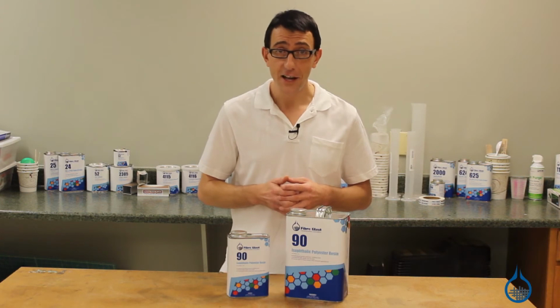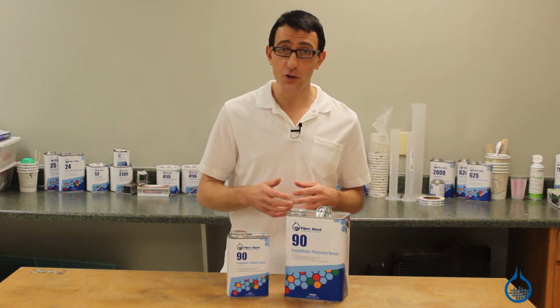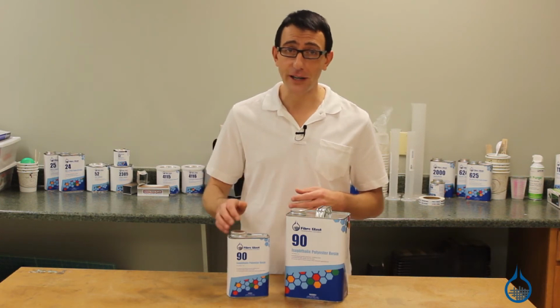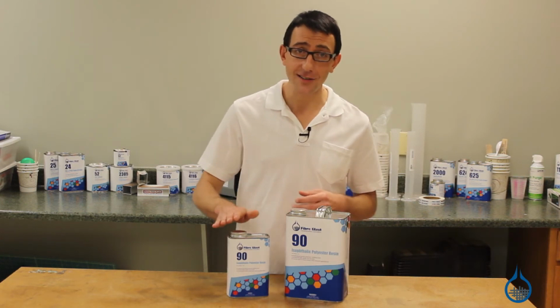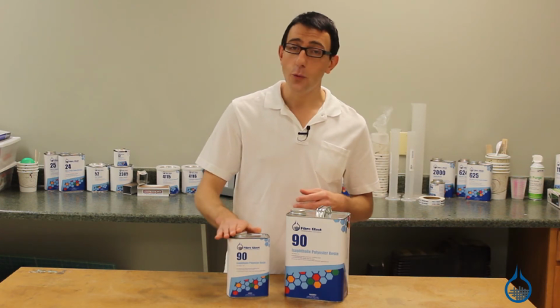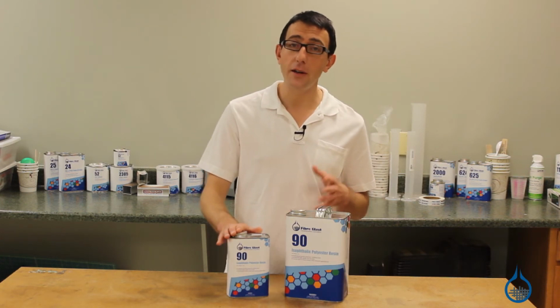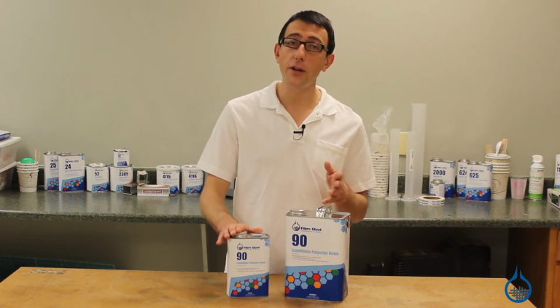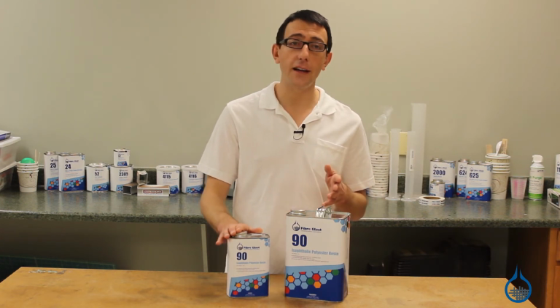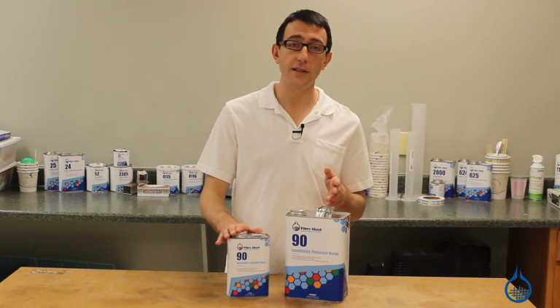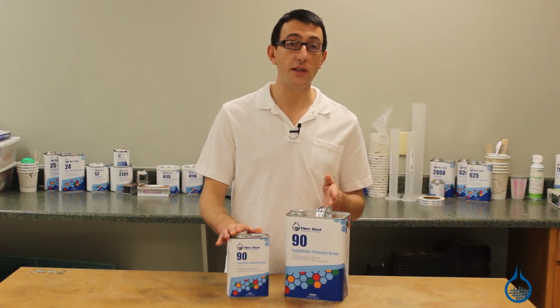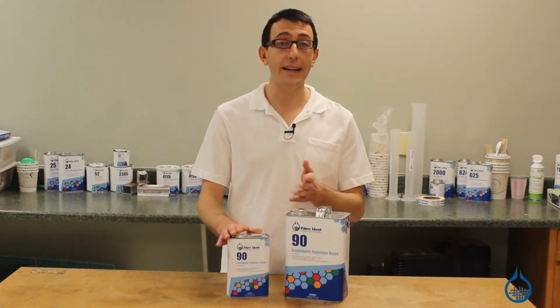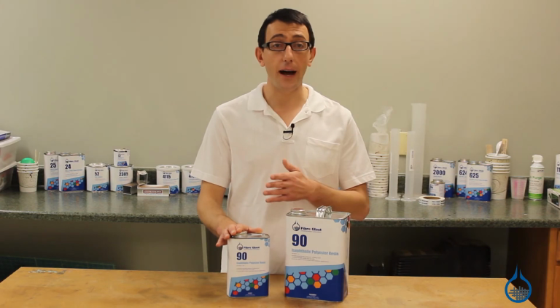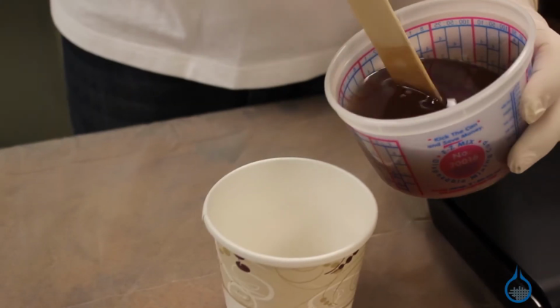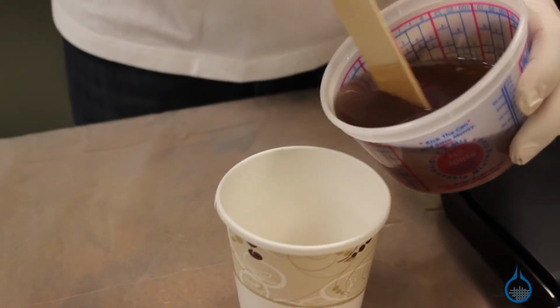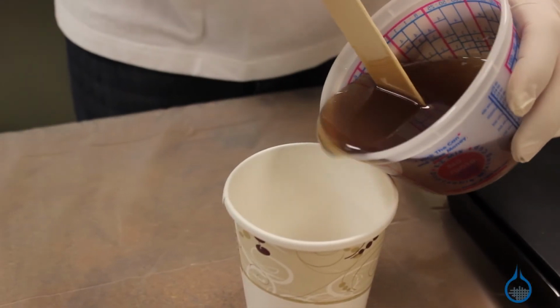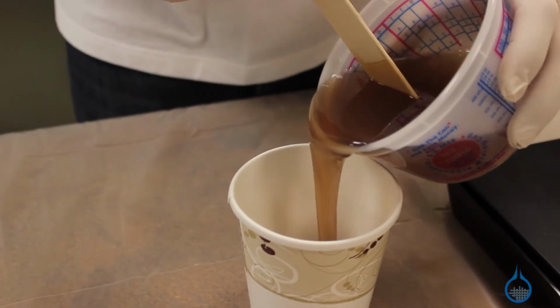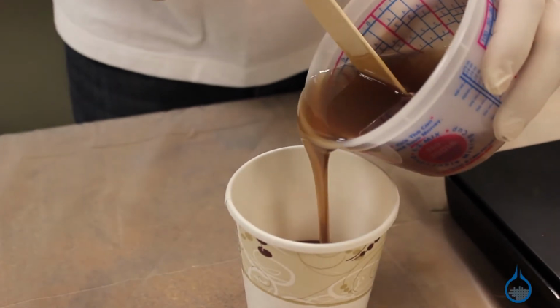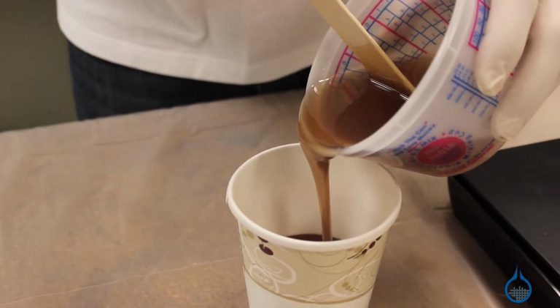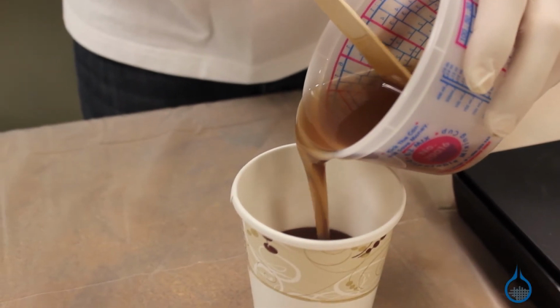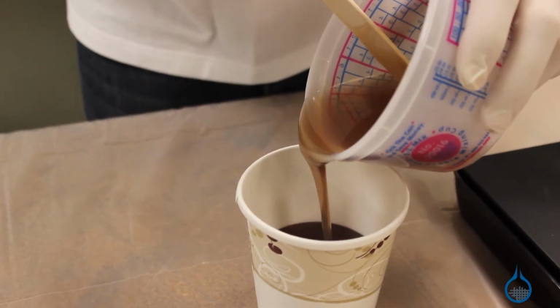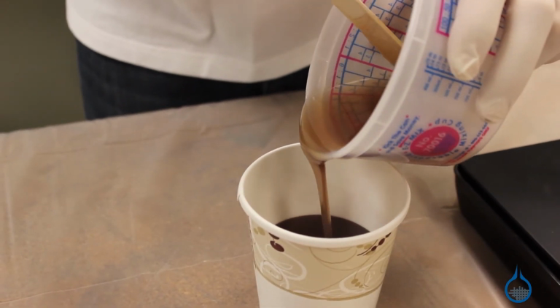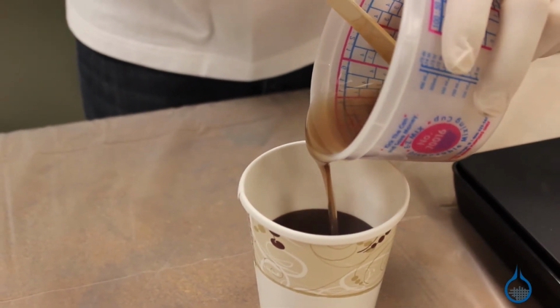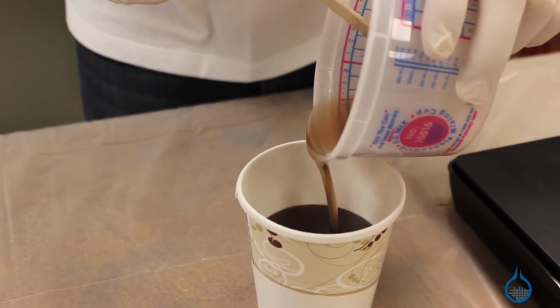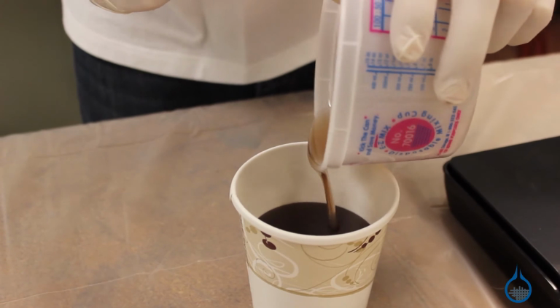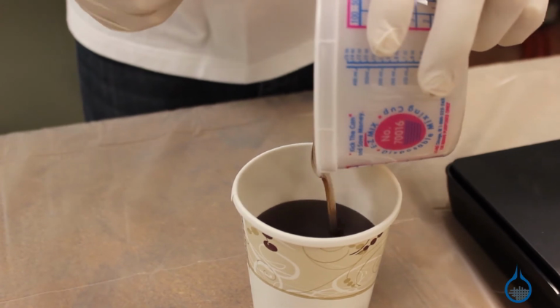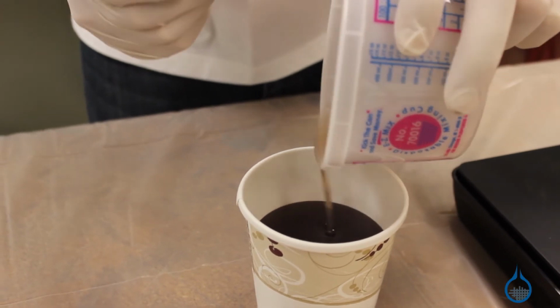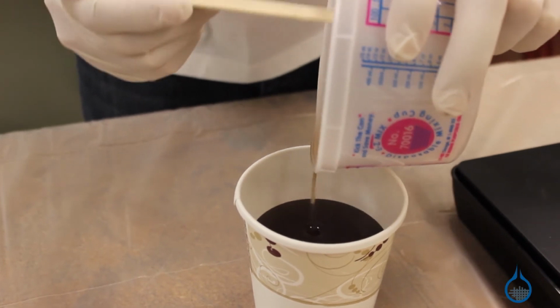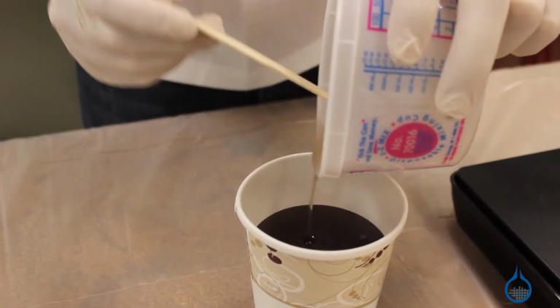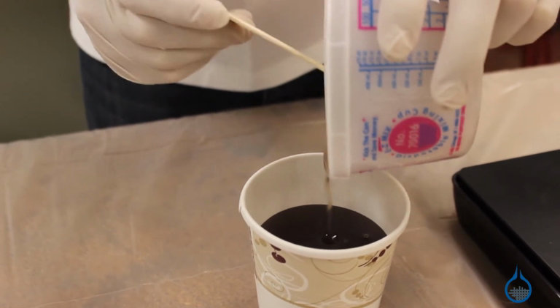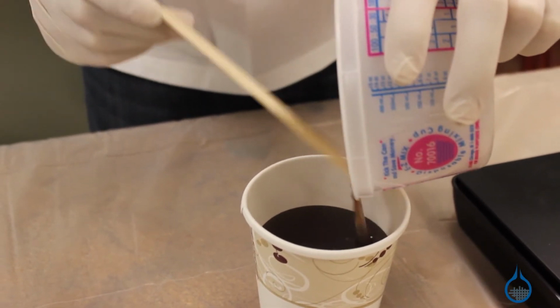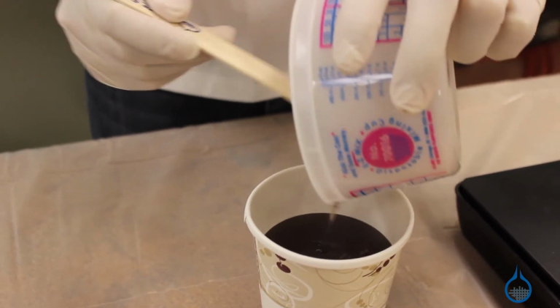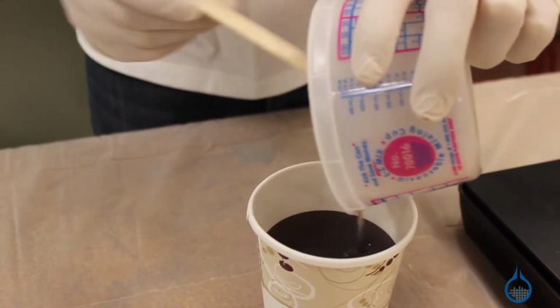To ensure a complete mix, we recommend pouring your catalyzed resin into a secondary cup to reduce the chance for areas of excess hardener in the resin. After mixing, you will have about a 24-minute pot life before the resin begins to gel.